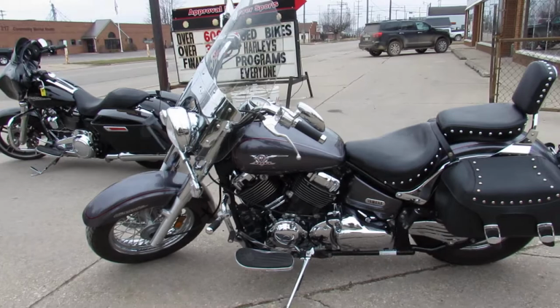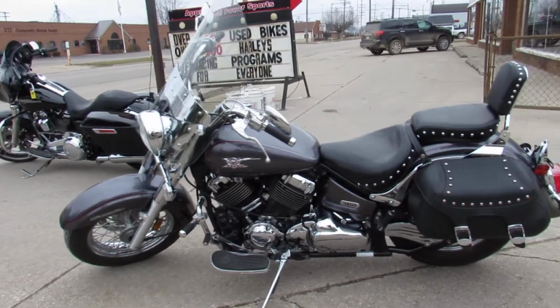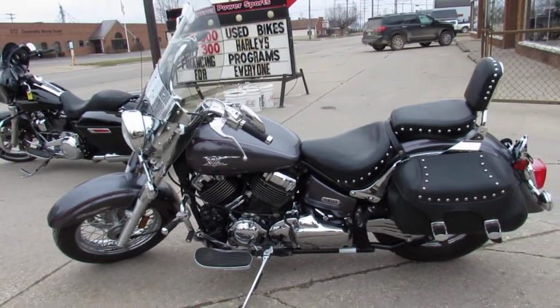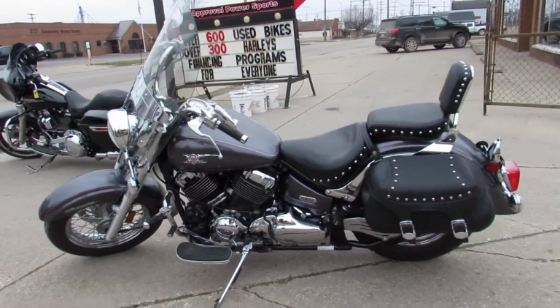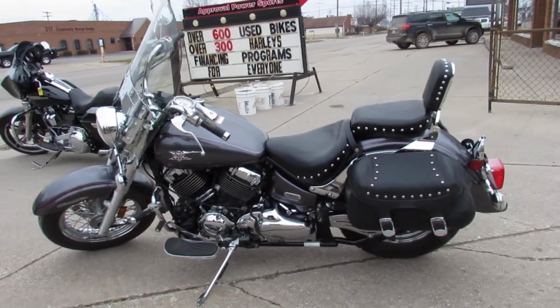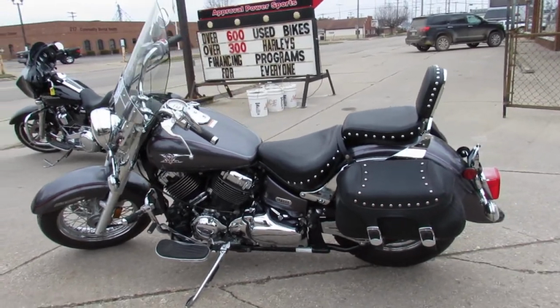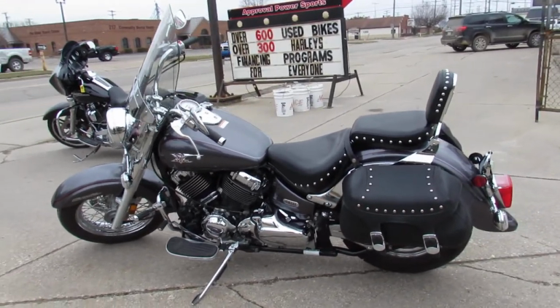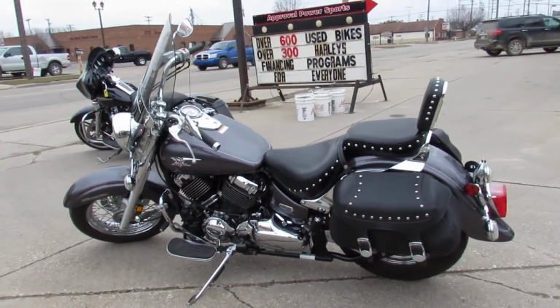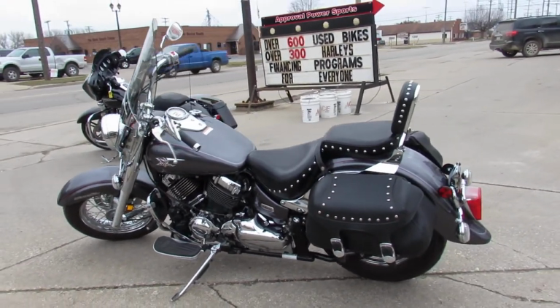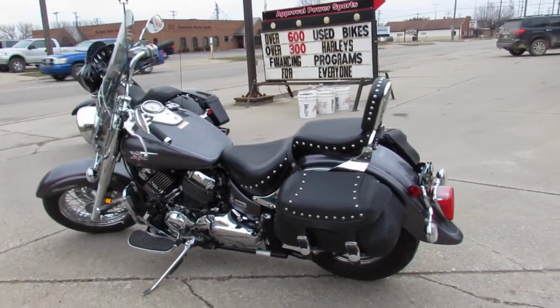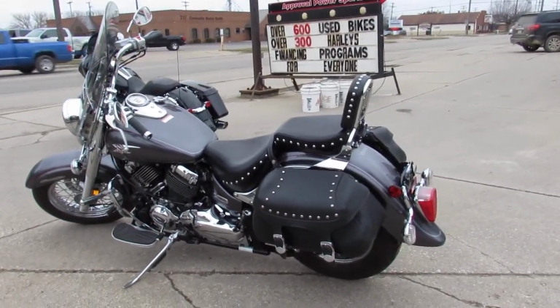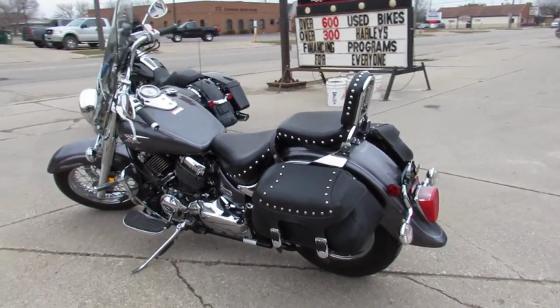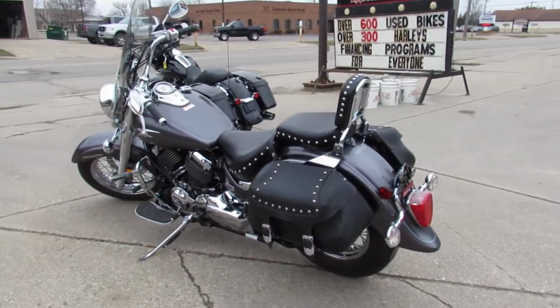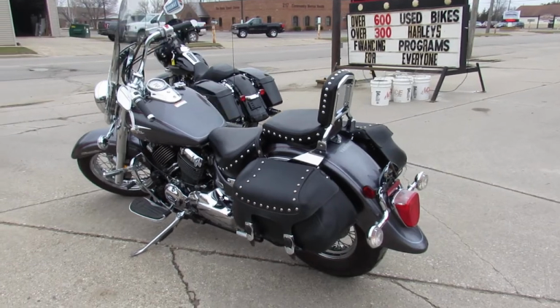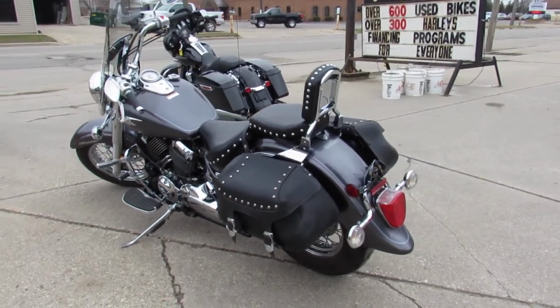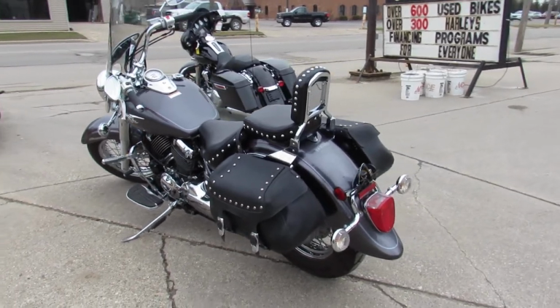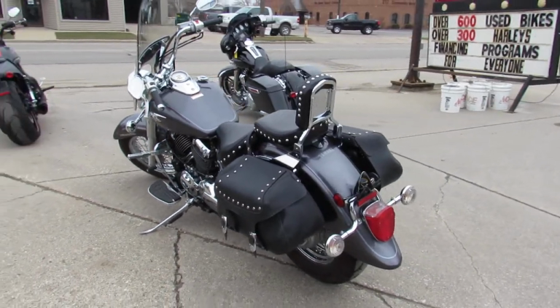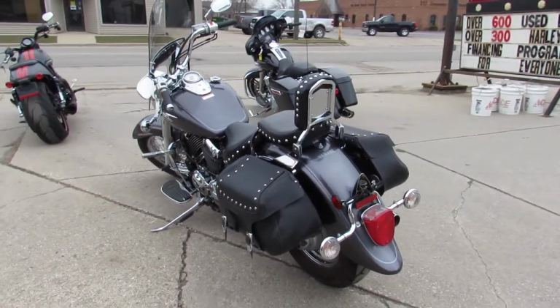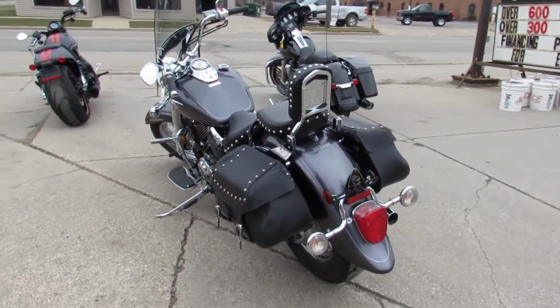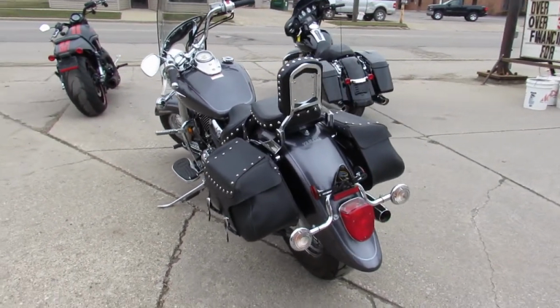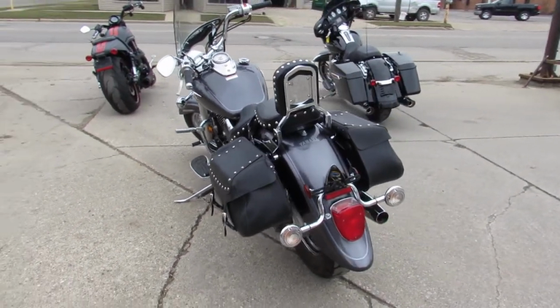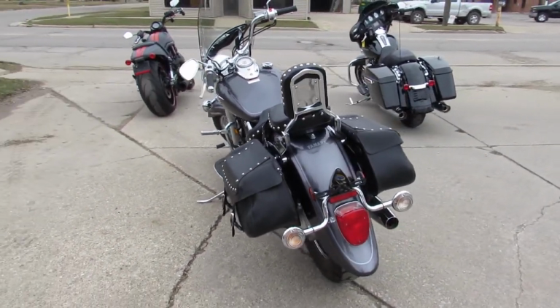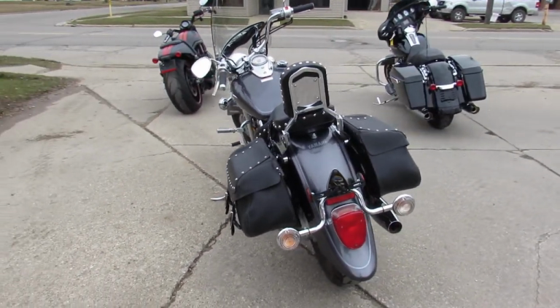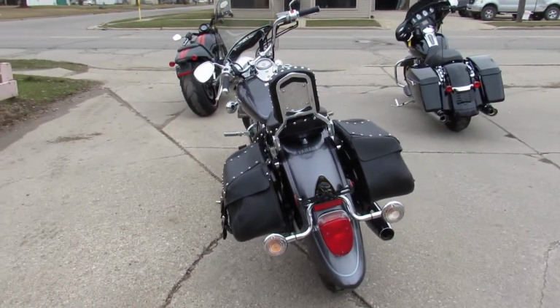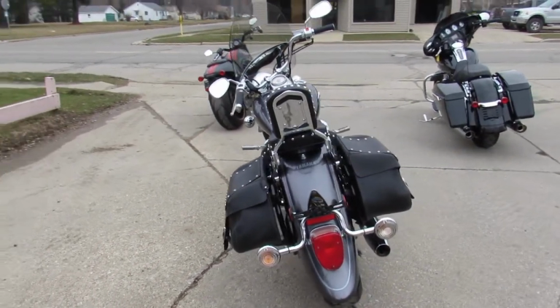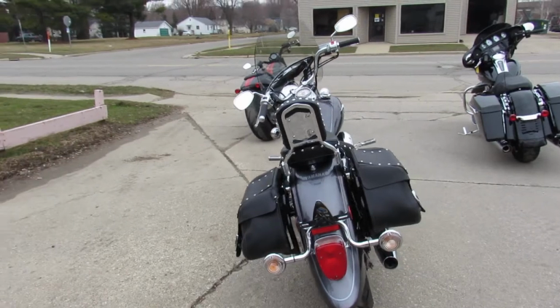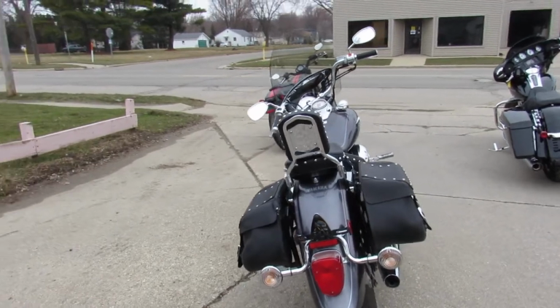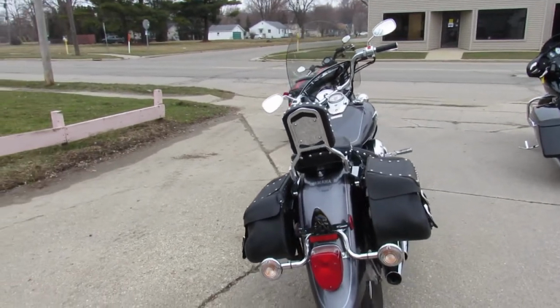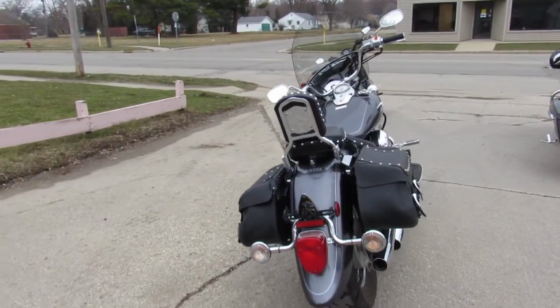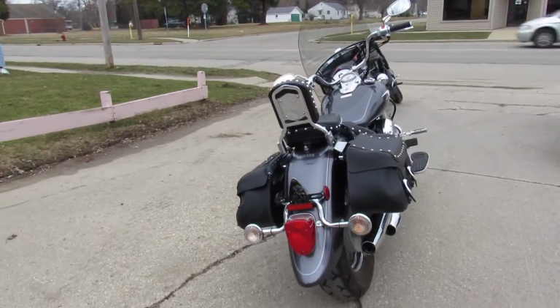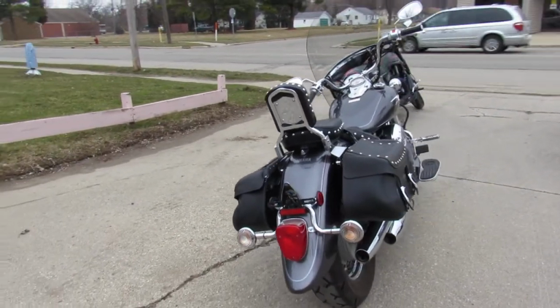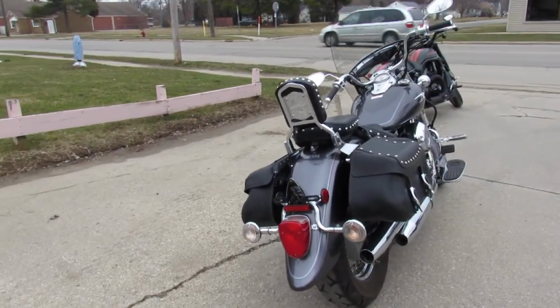Tons of chrome on the motor and the chrome lace wheels really set this bike off. You won't find a nicer 2005 V-Star. Just serviced at a factory authorized Yamaha dealership. All fluids changed and ready for the road.